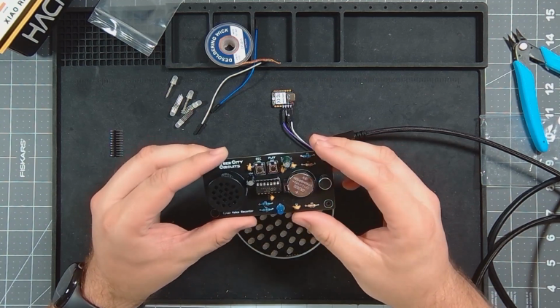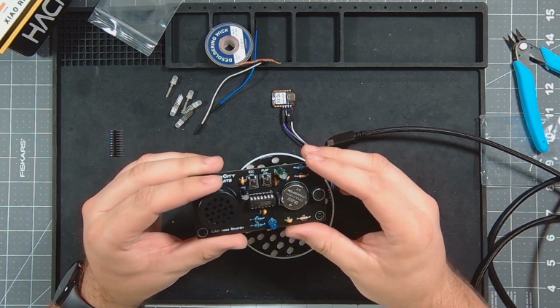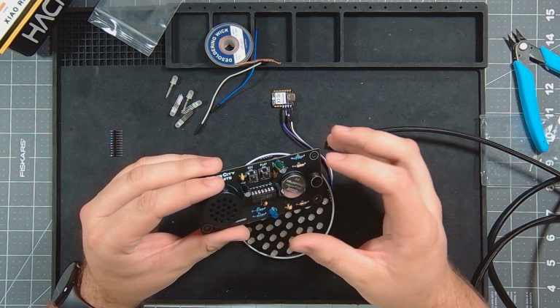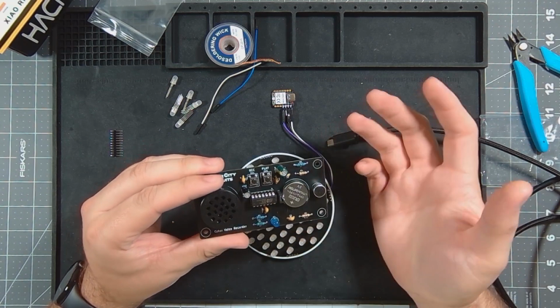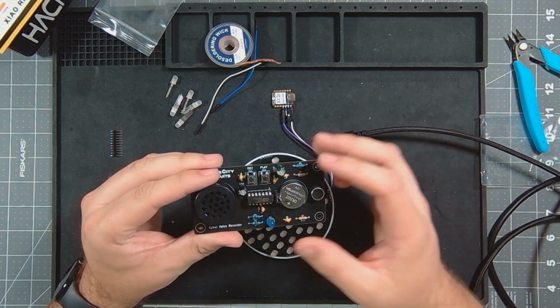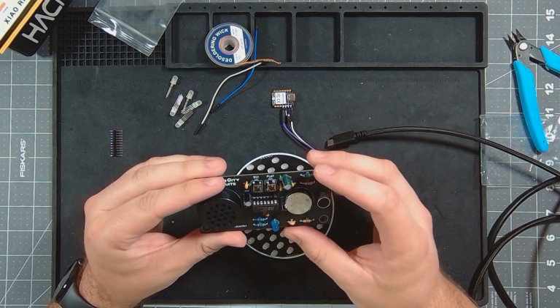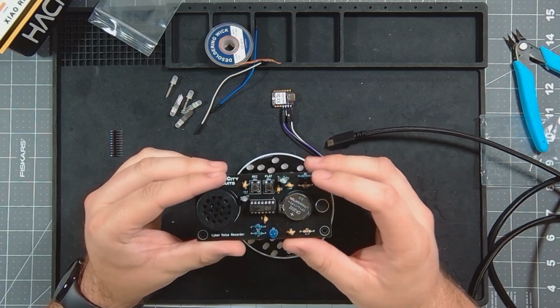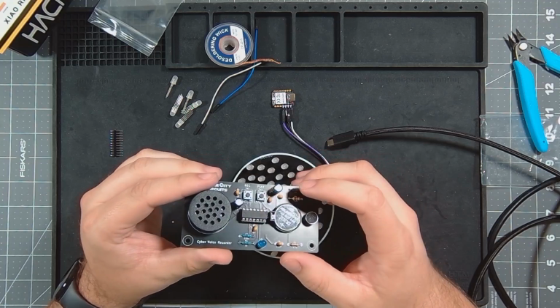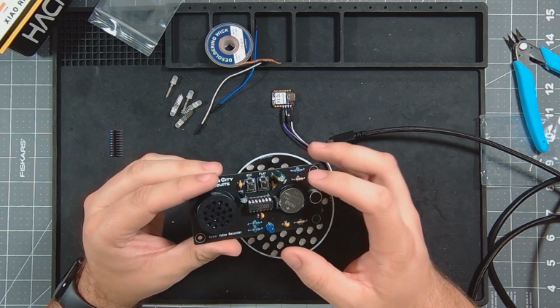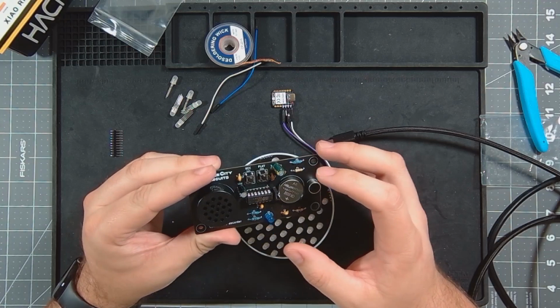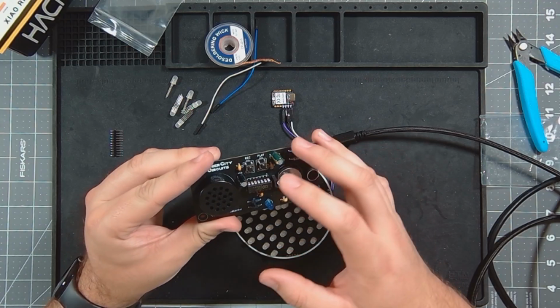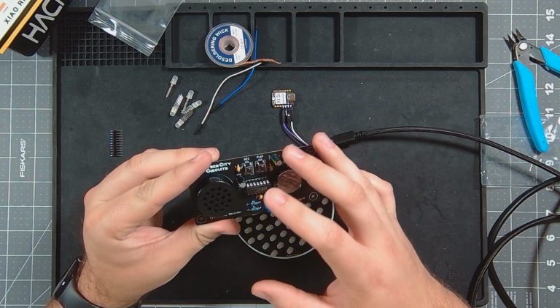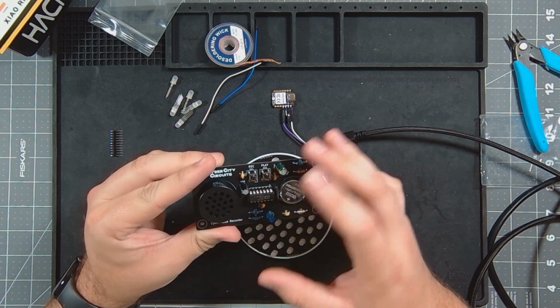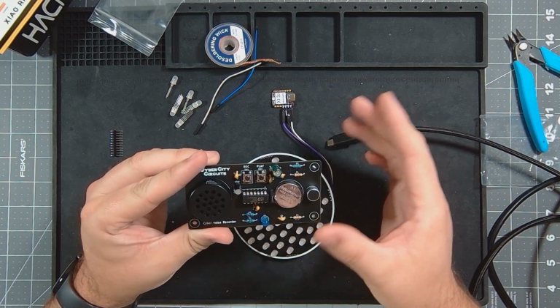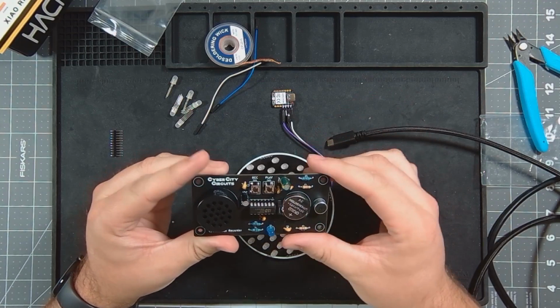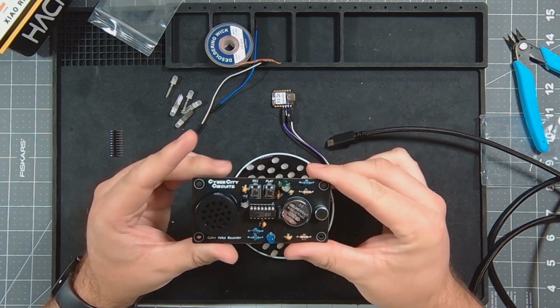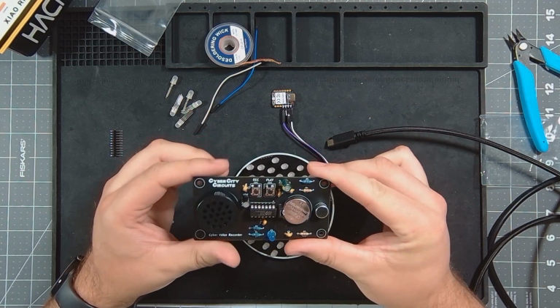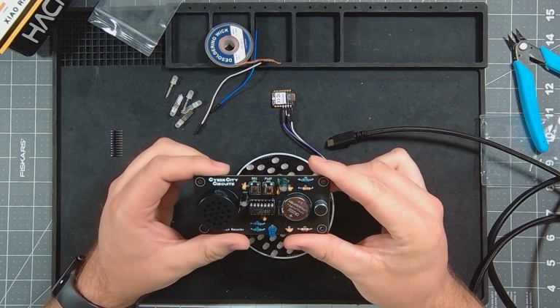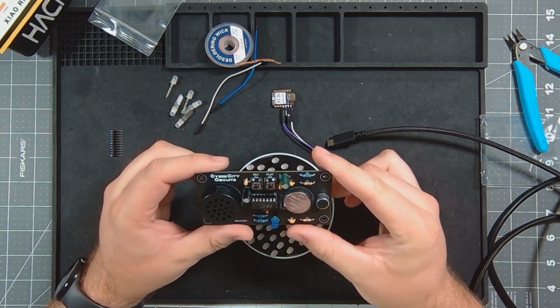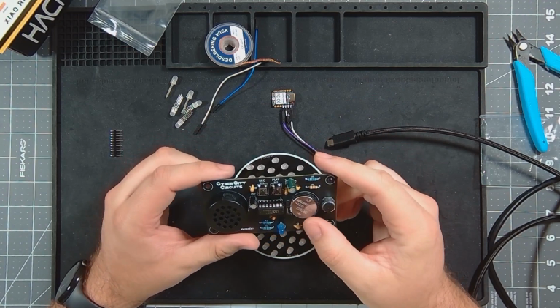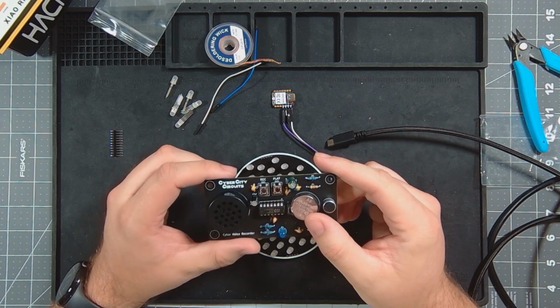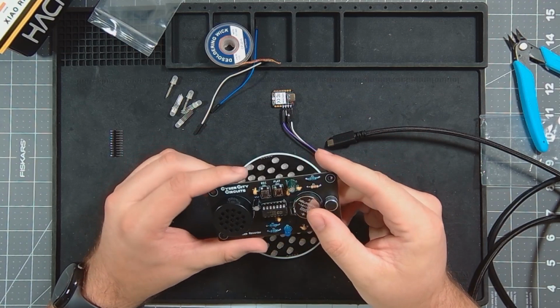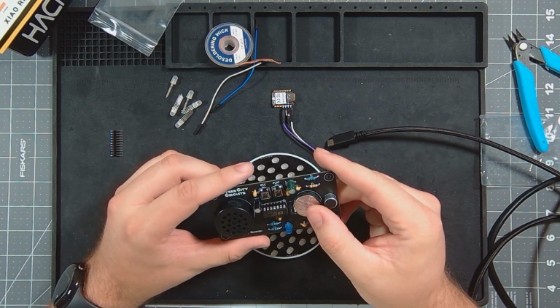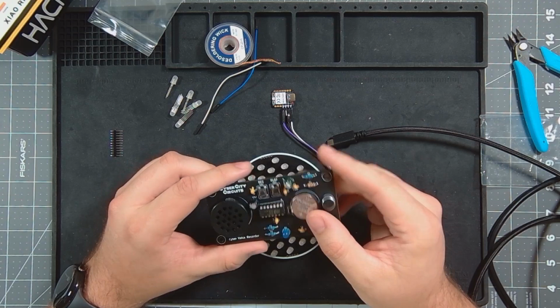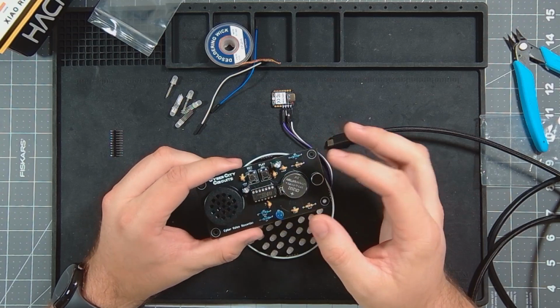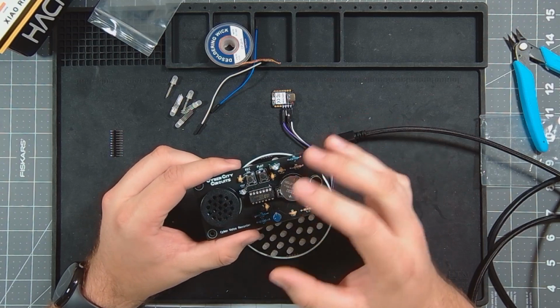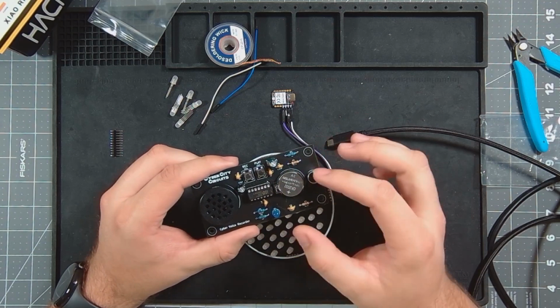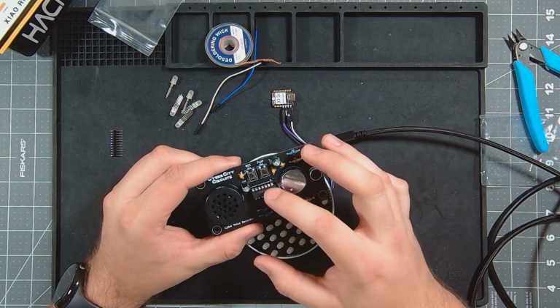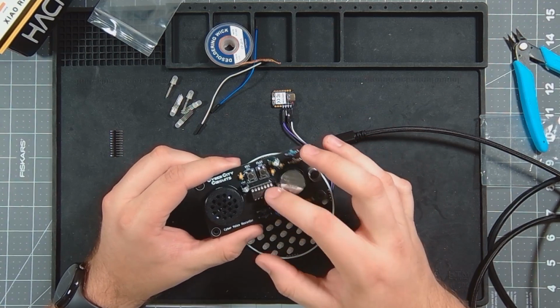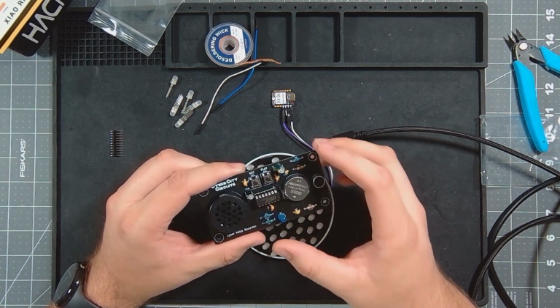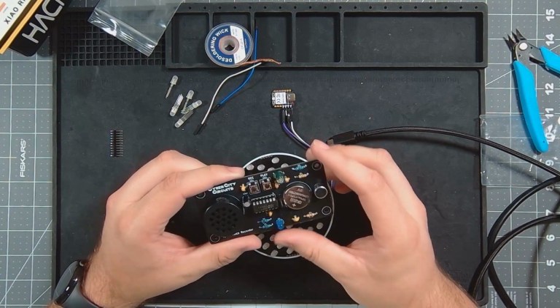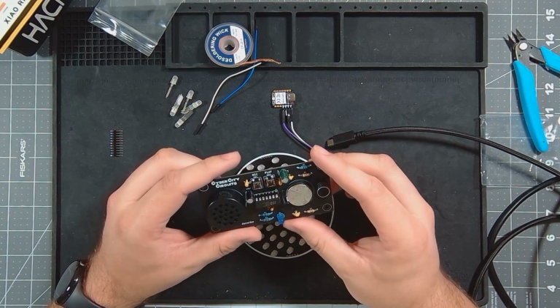It's a great starter project. There is no programming at all that had to be done for this — it's all just based on the circuitry and this recording circuit.